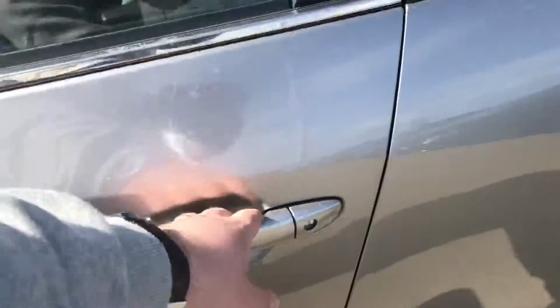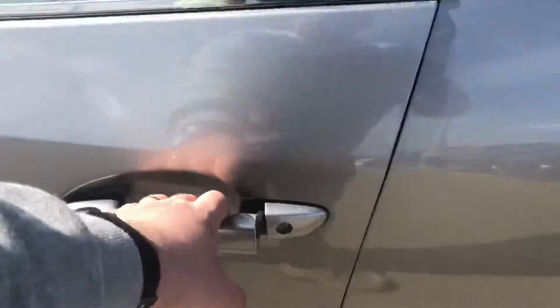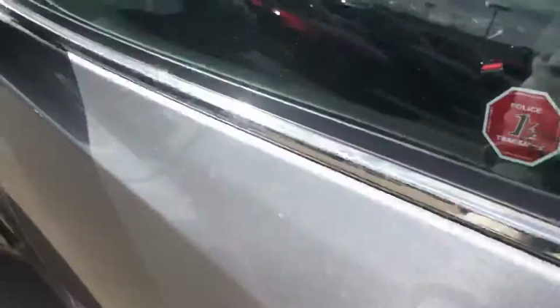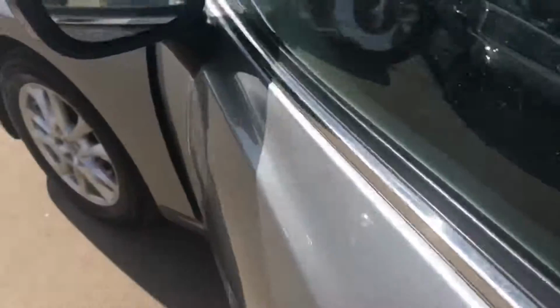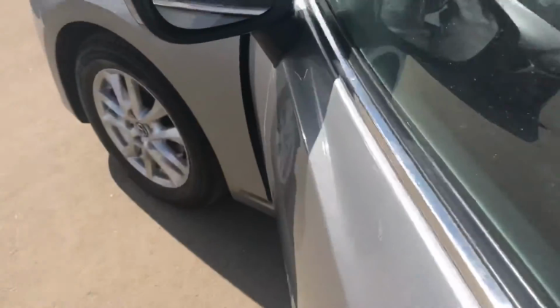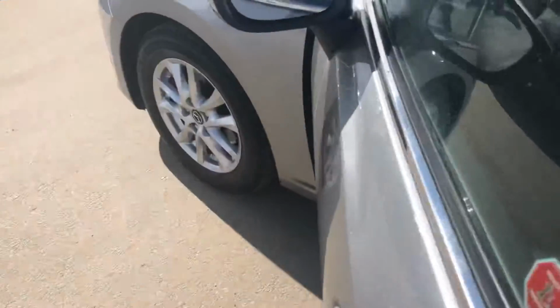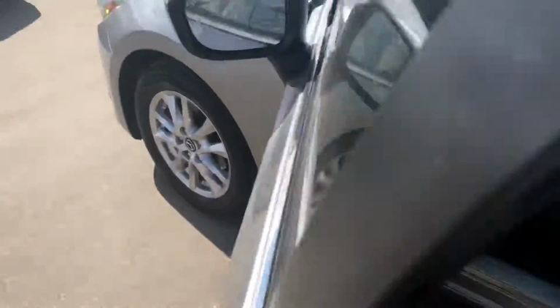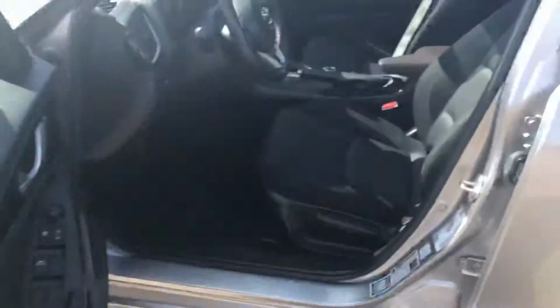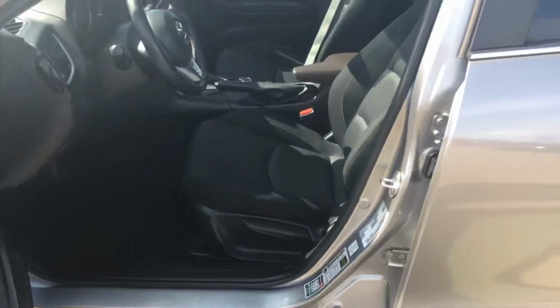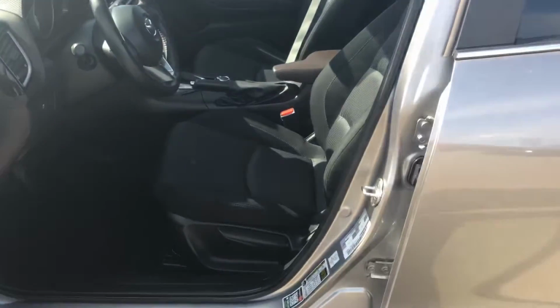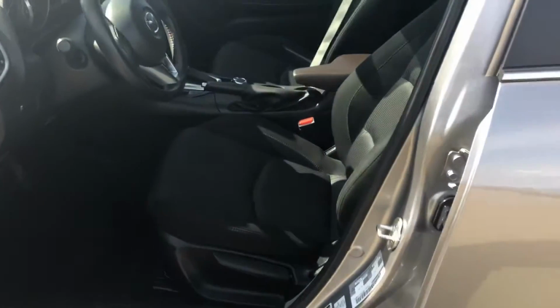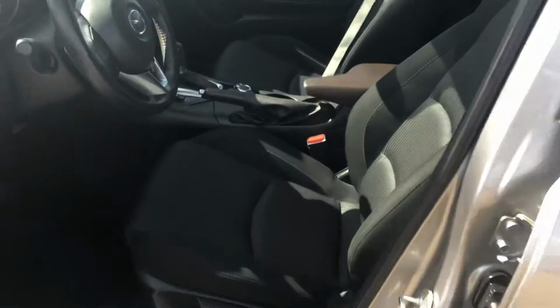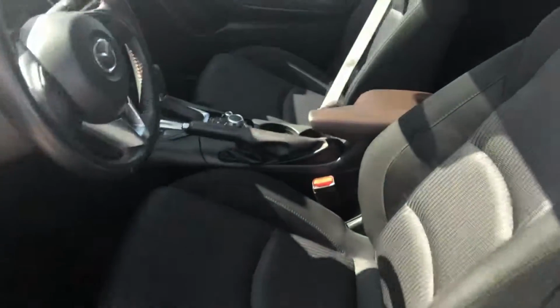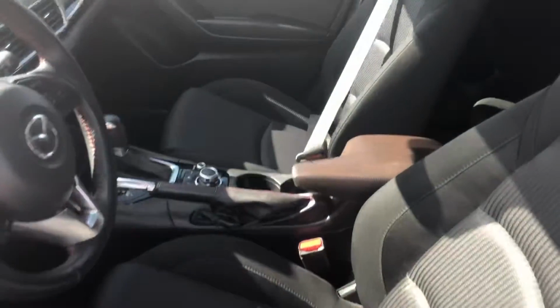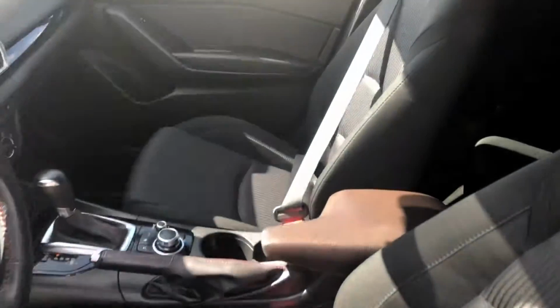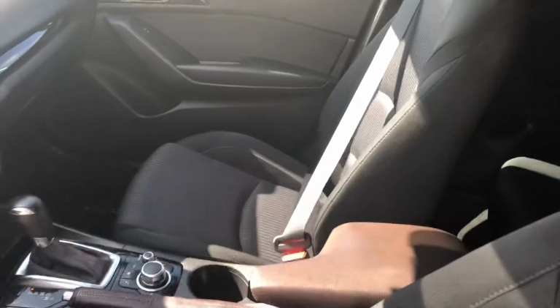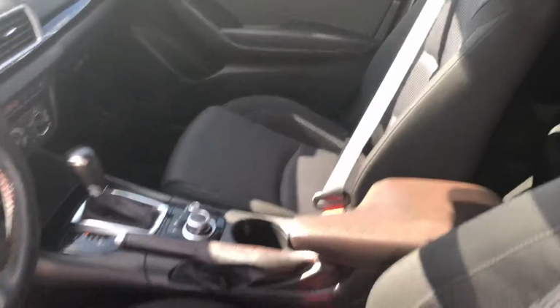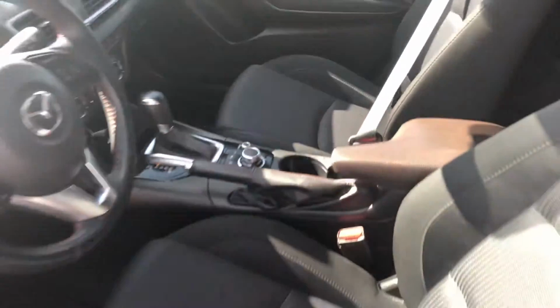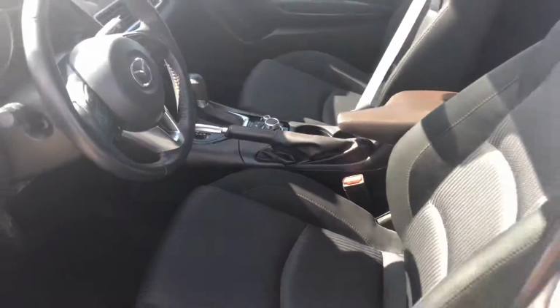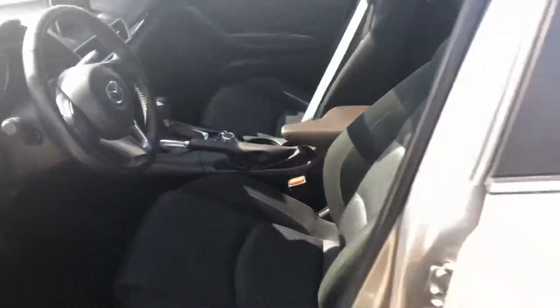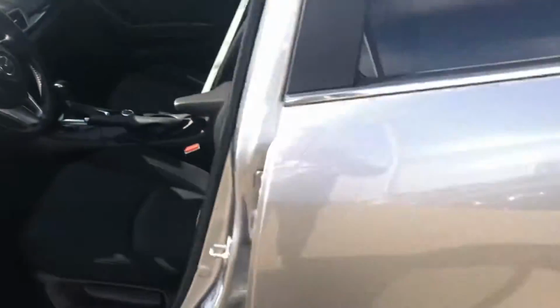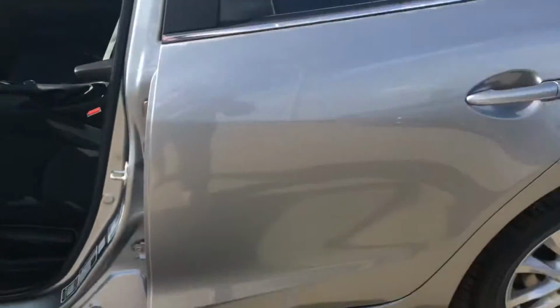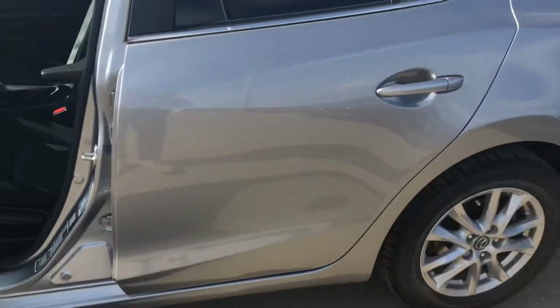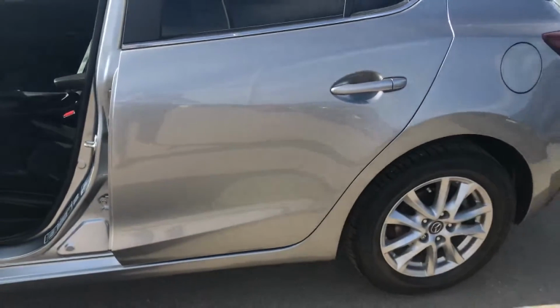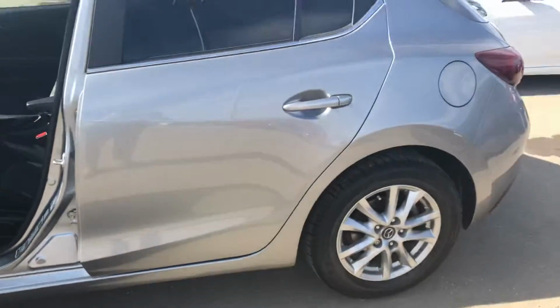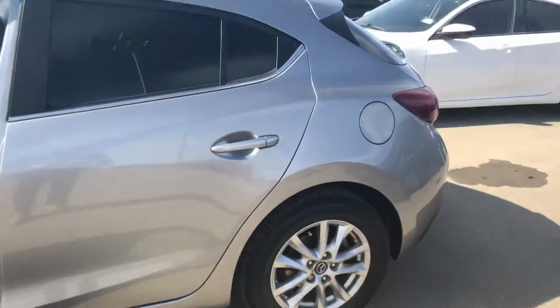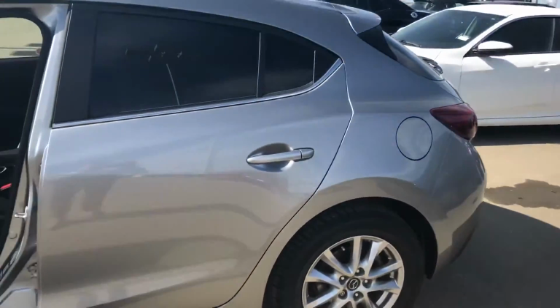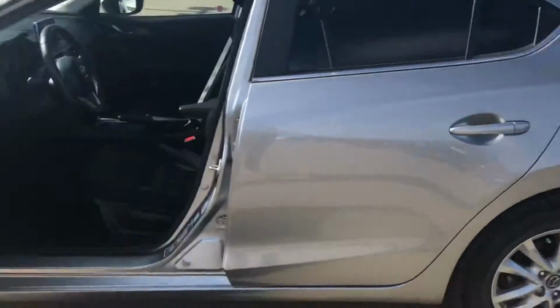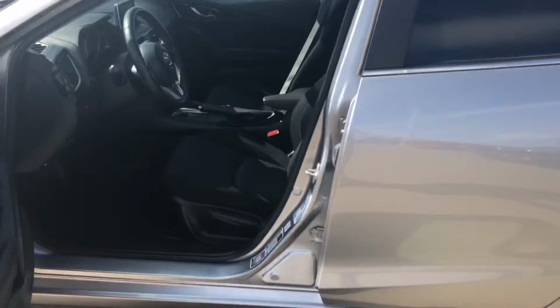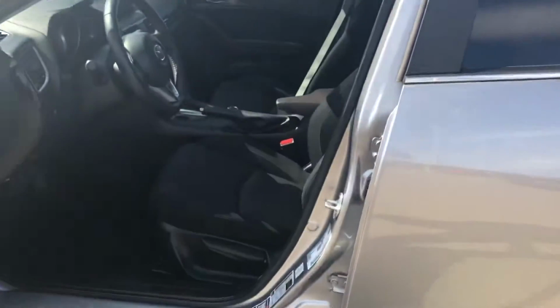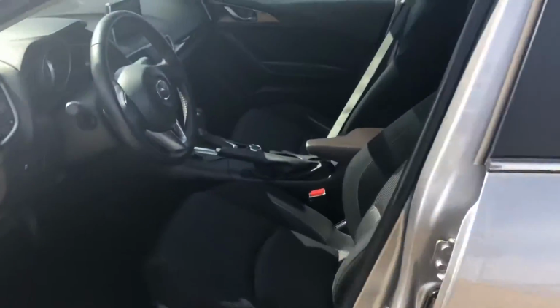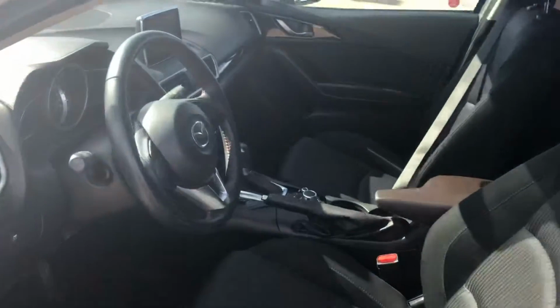So once you get in the vehicle, you'll see it's in absolutely immaculate shape — no scratches, no dinks, really, really nice unit.